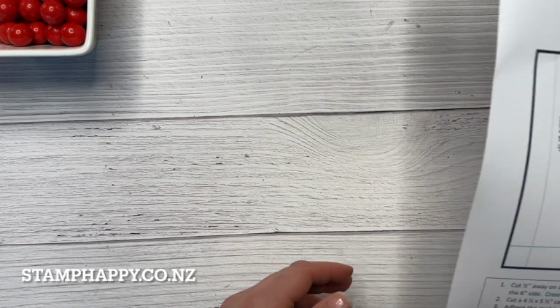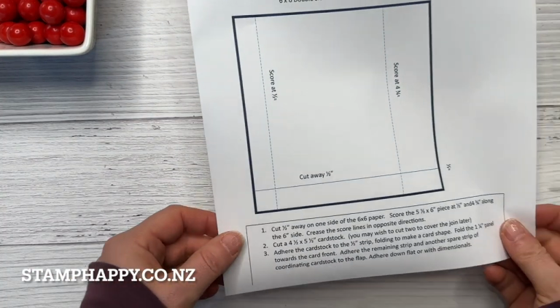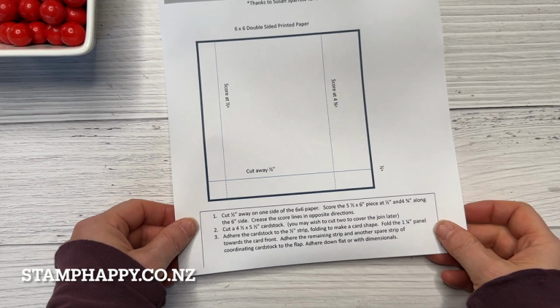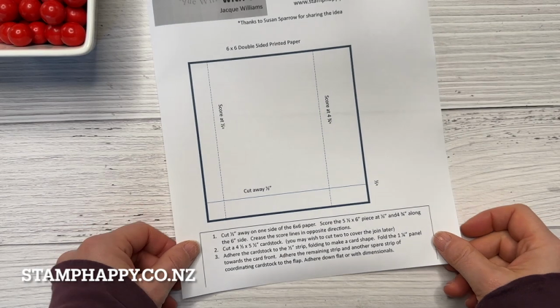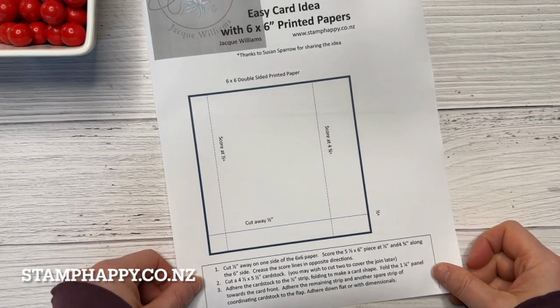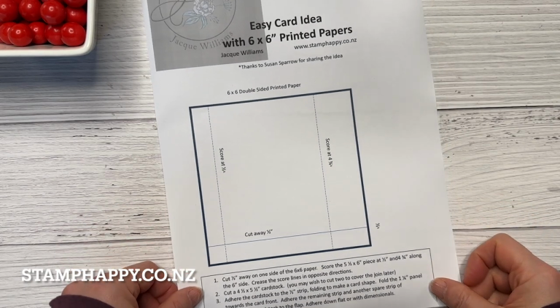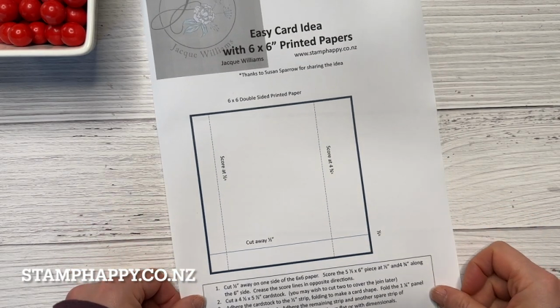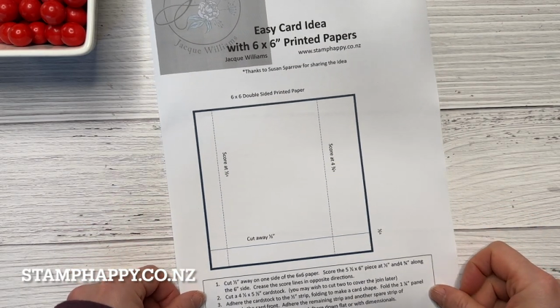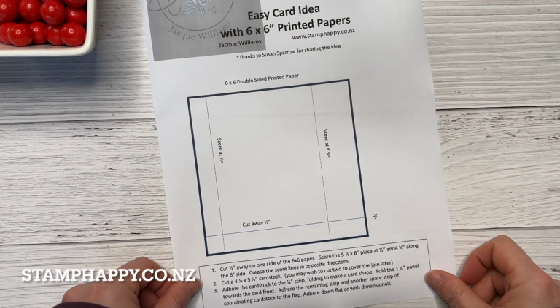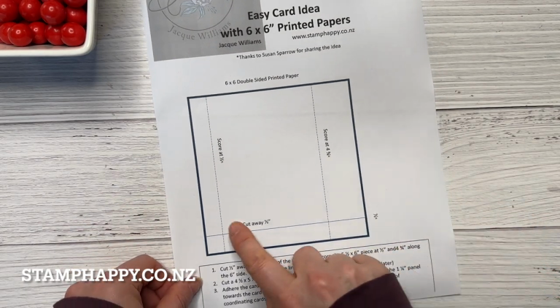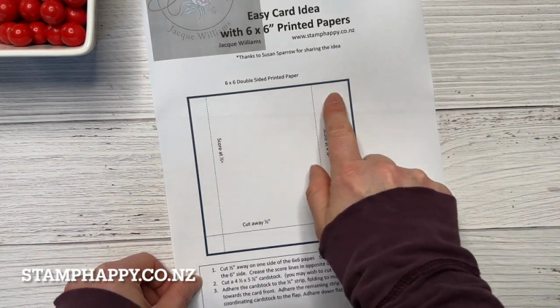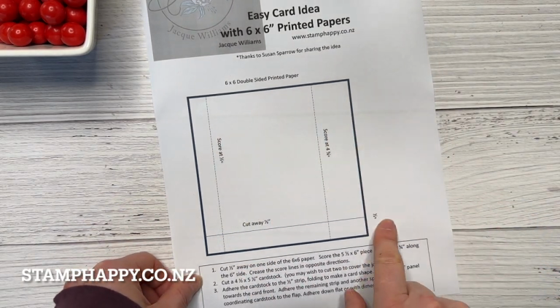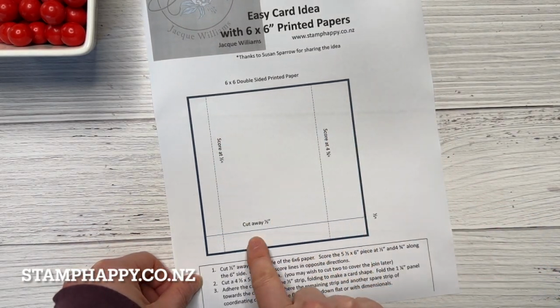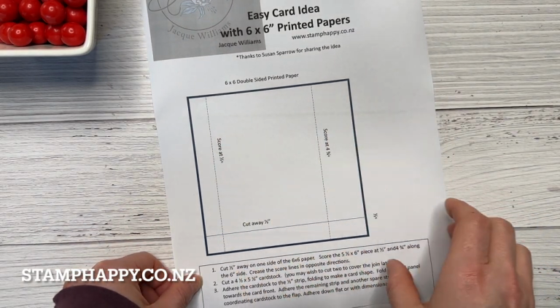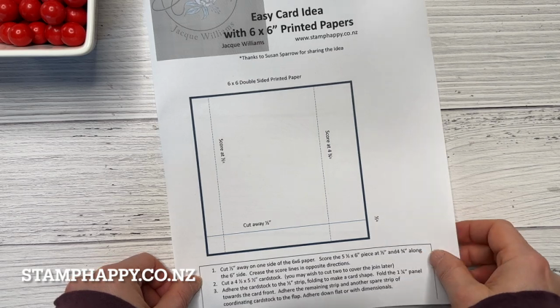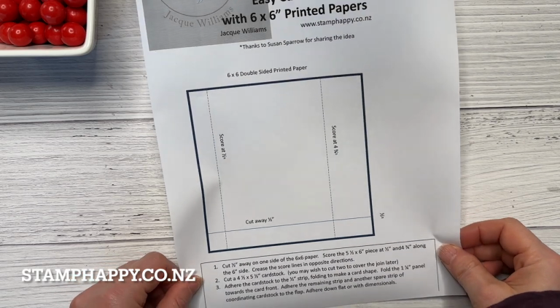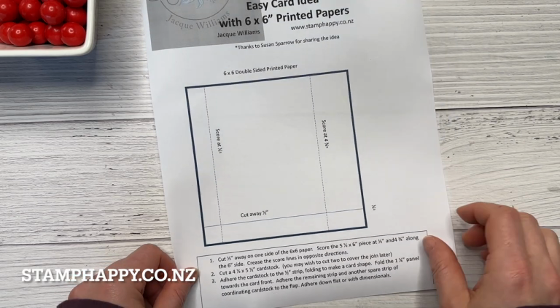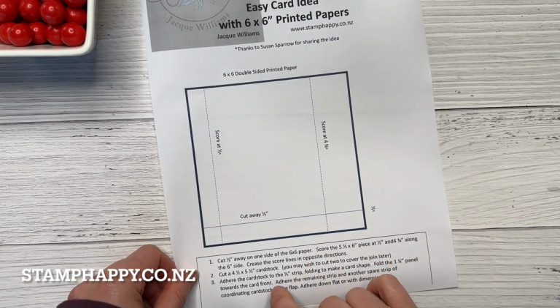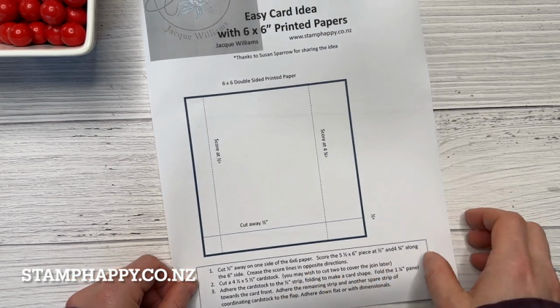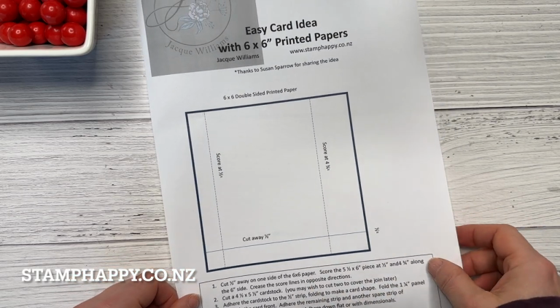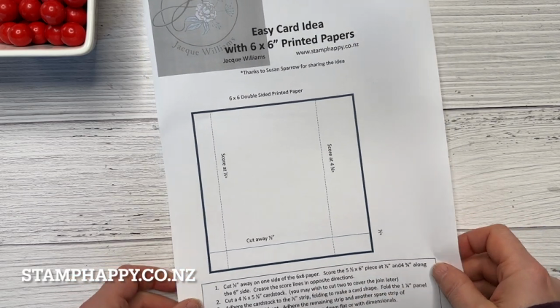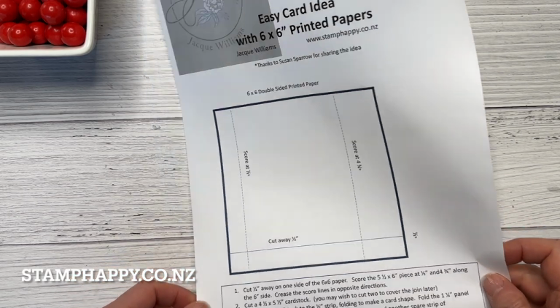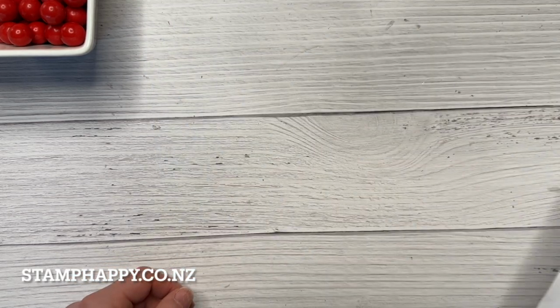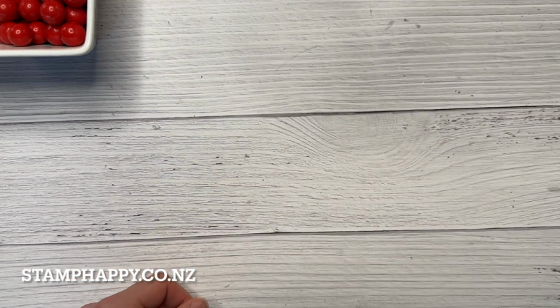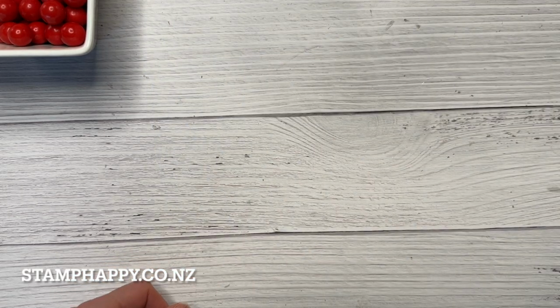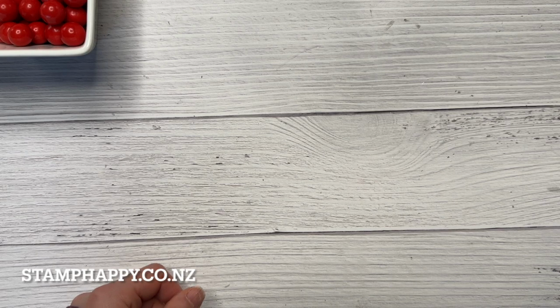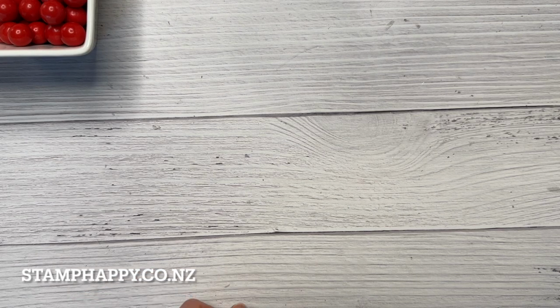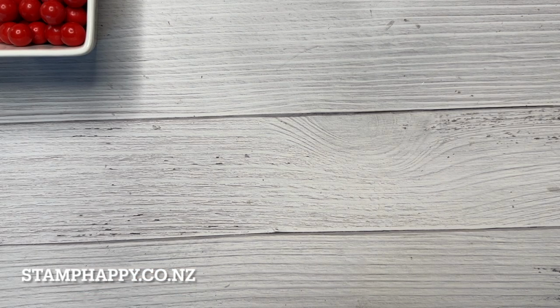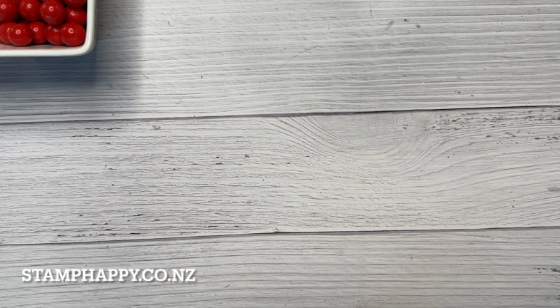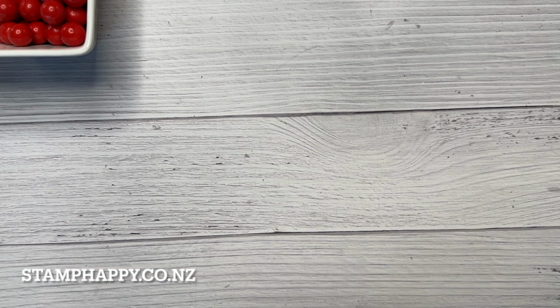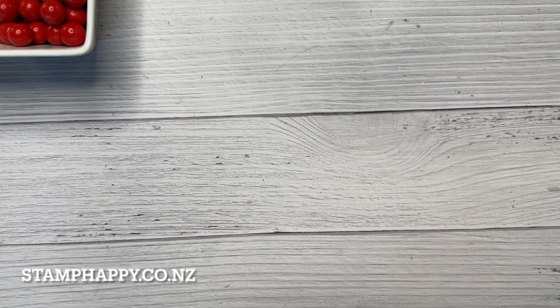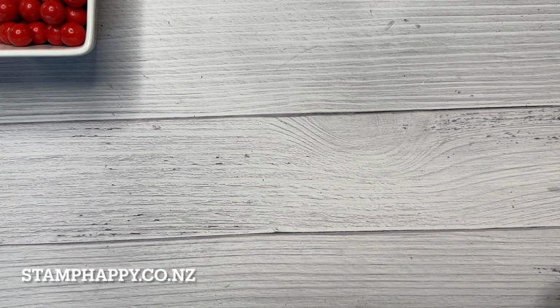Now above or below this video, depending on your device, I have written out a very simple template with some simple instructions so you can download that for free. You don't have to write down measurements as we go along.